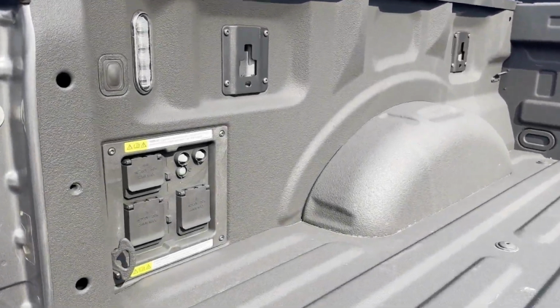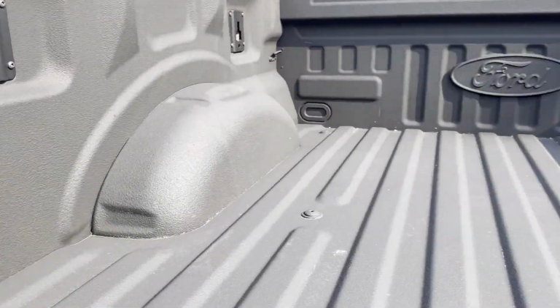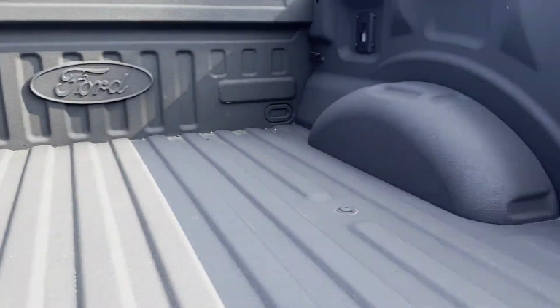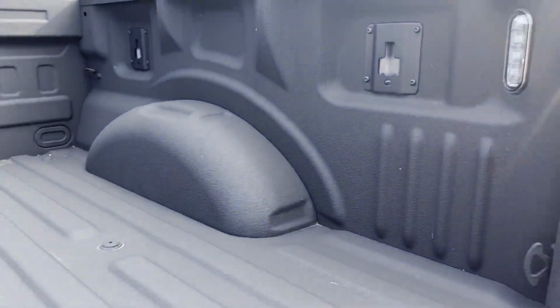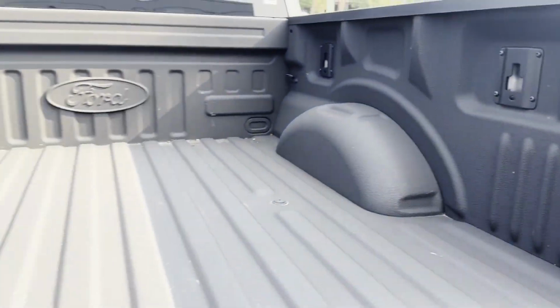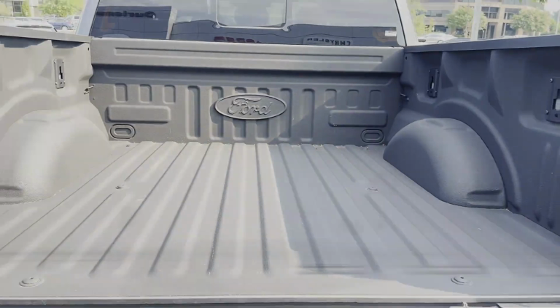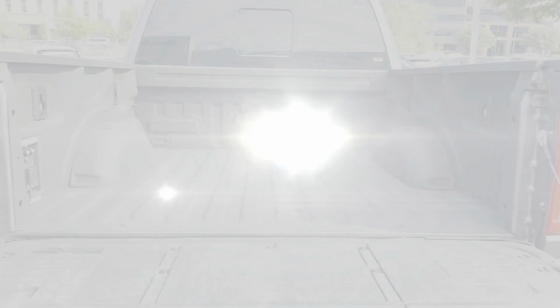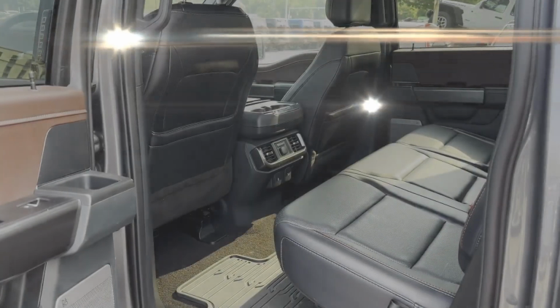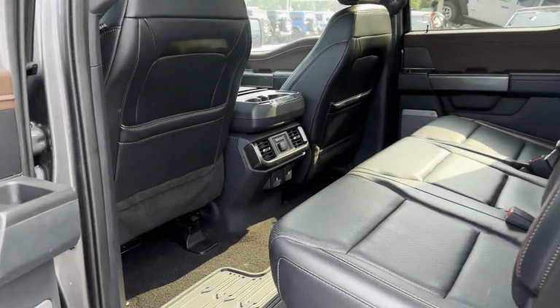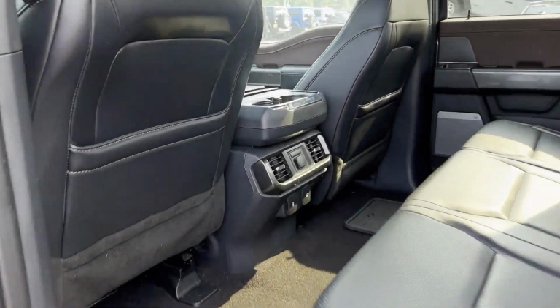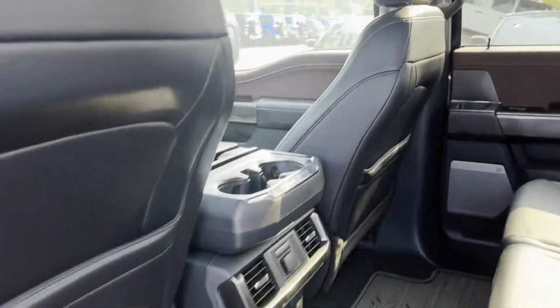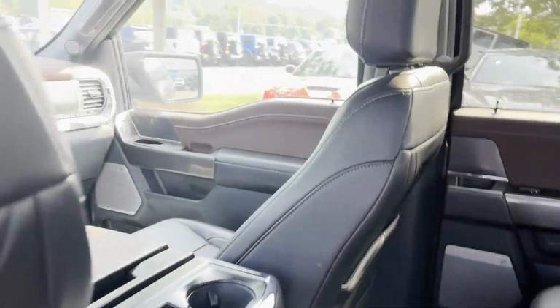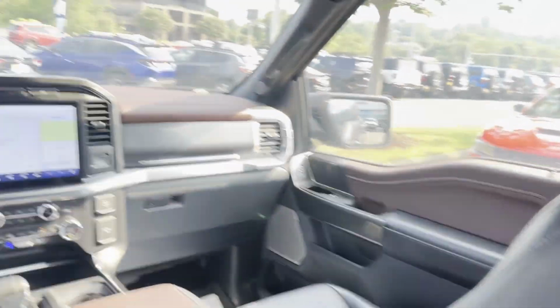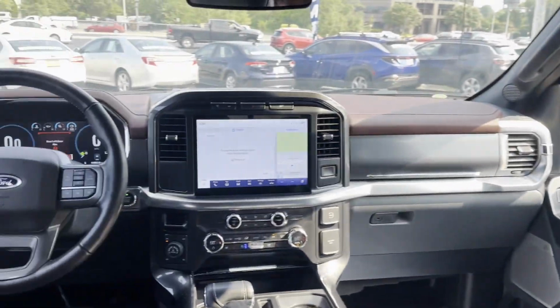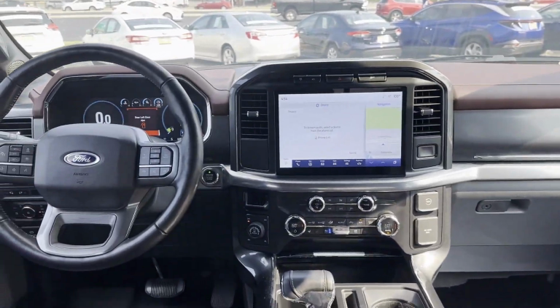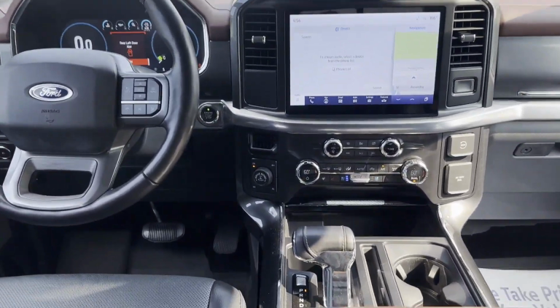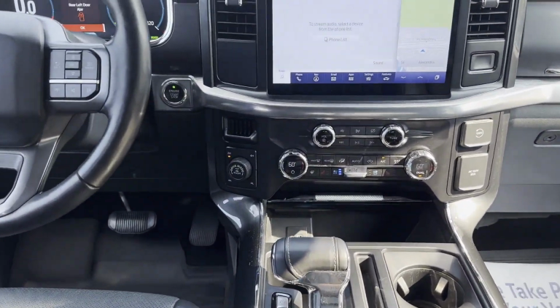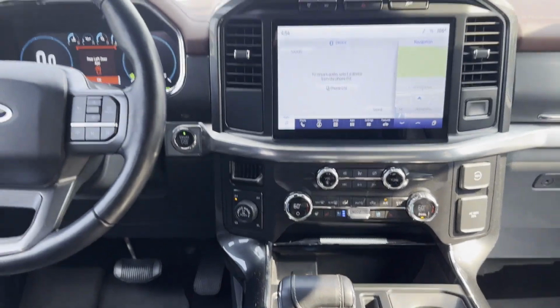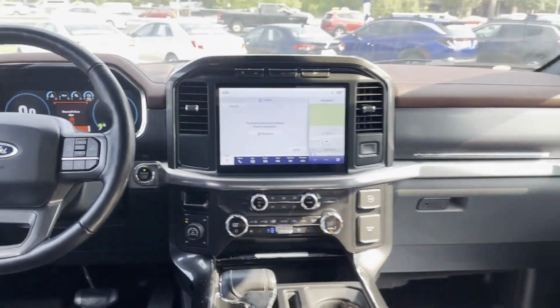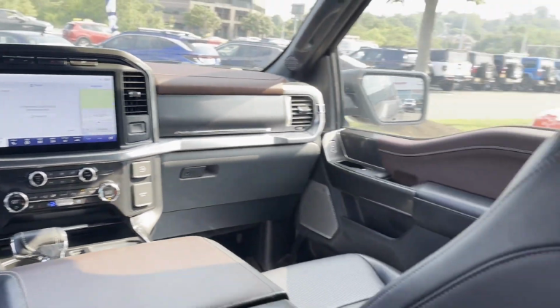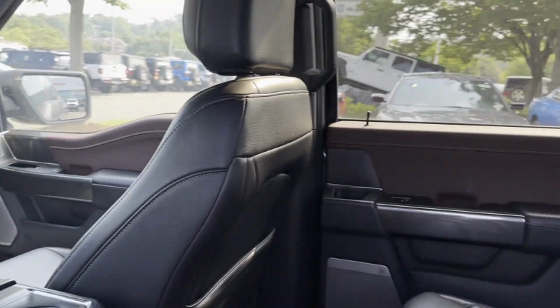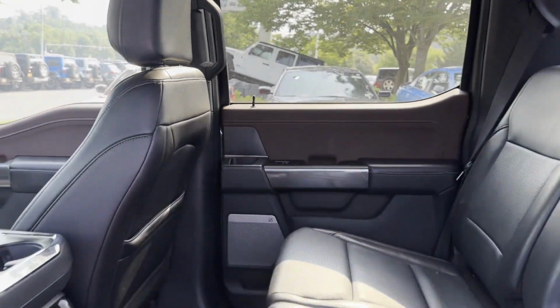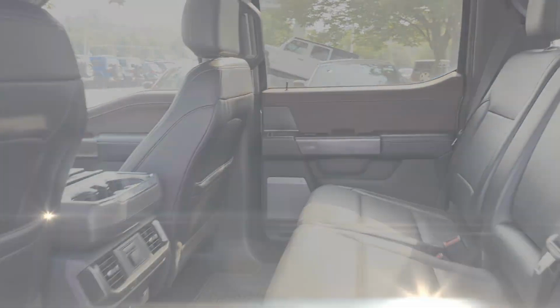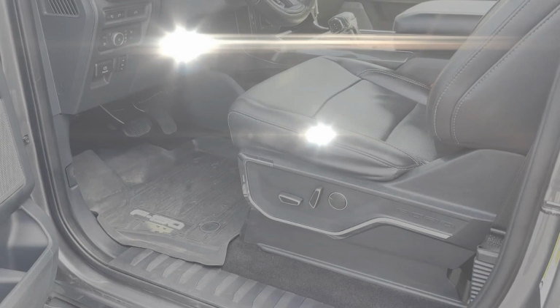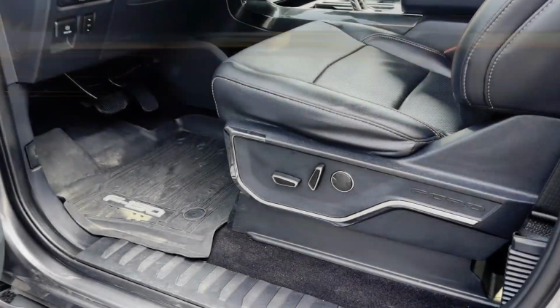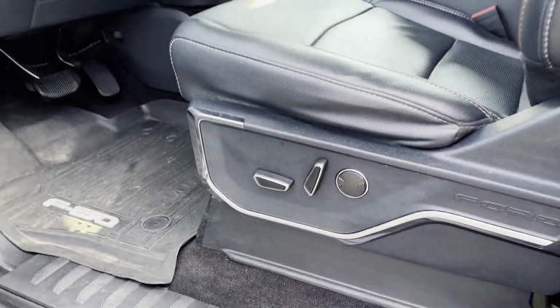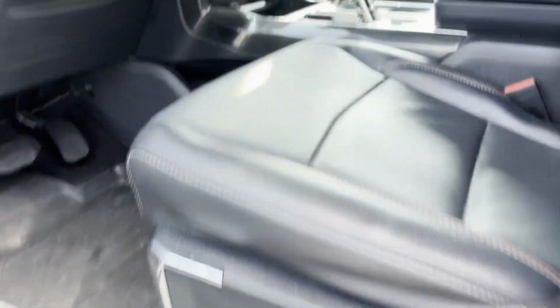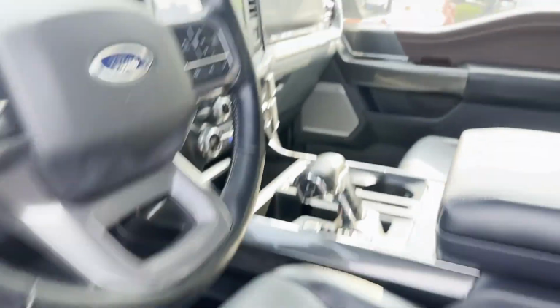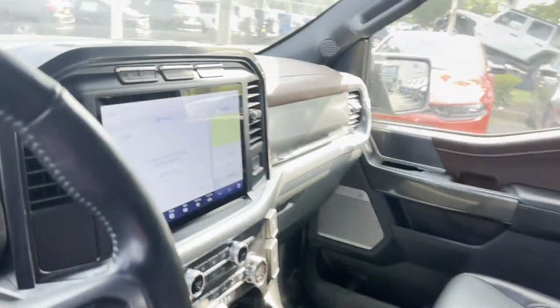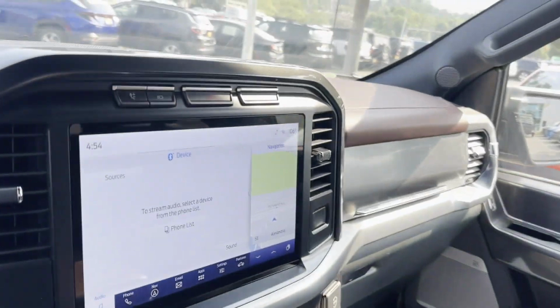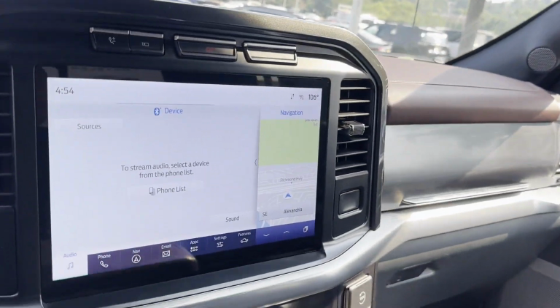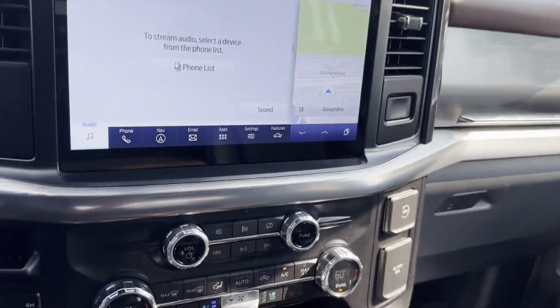Multi-zone air conditioning, four-wheel drive, backup camera, pass-through rear seat, gasoline electric hybrid, Bluetooth, brake assist, auto climate control, keyless entry, and steering wheel audio controls.